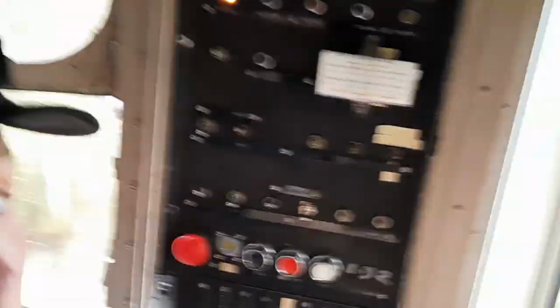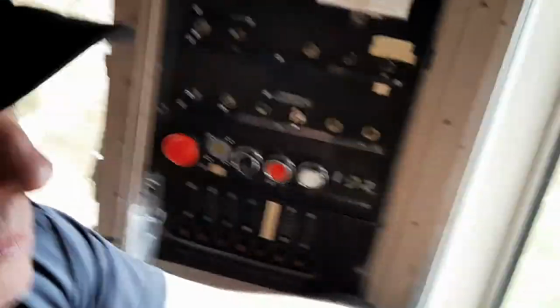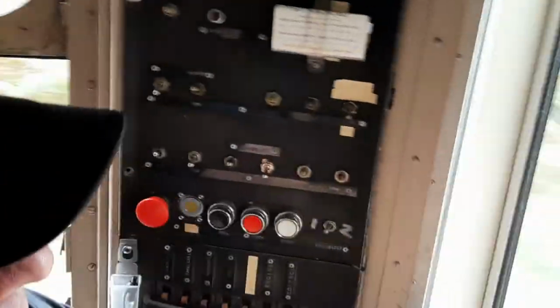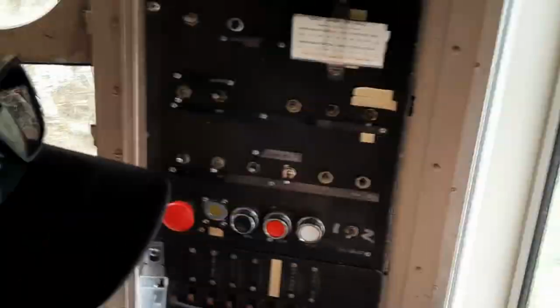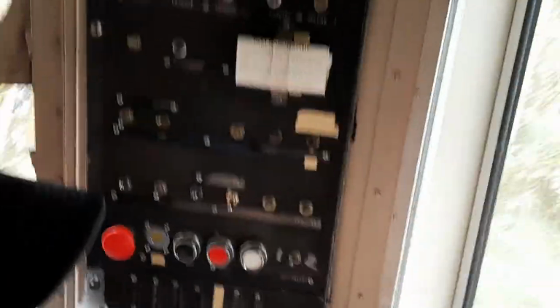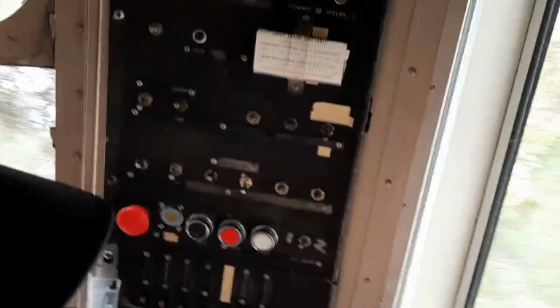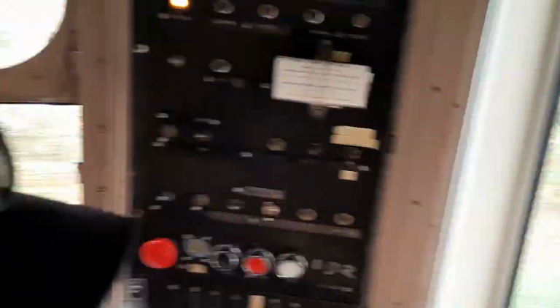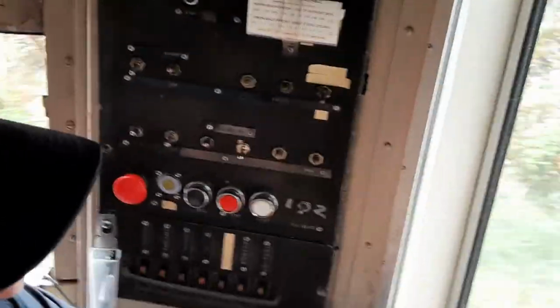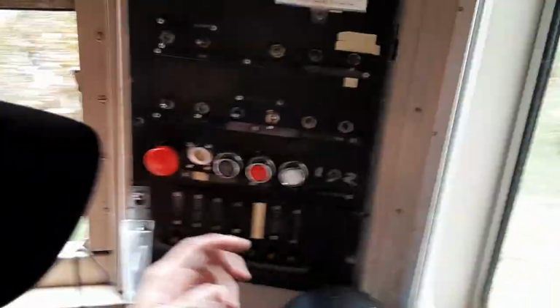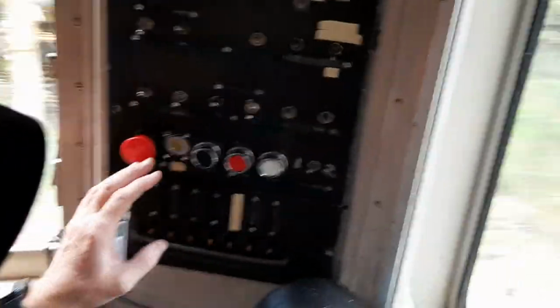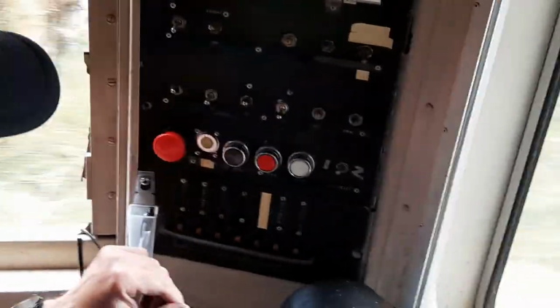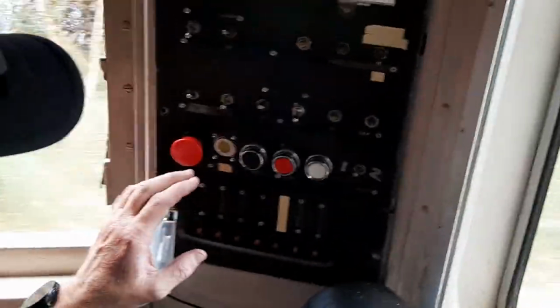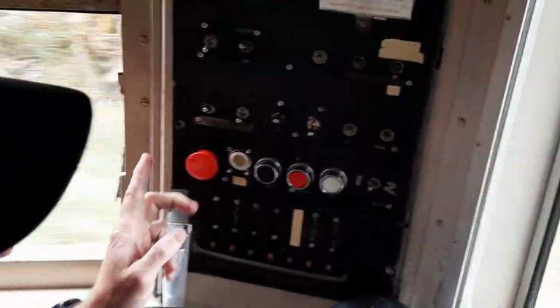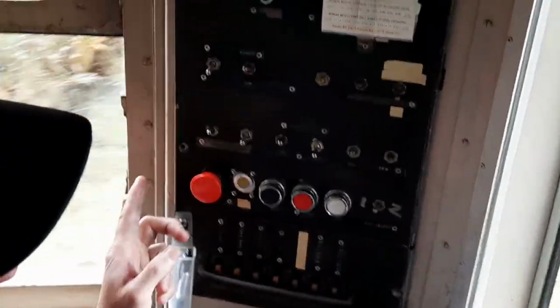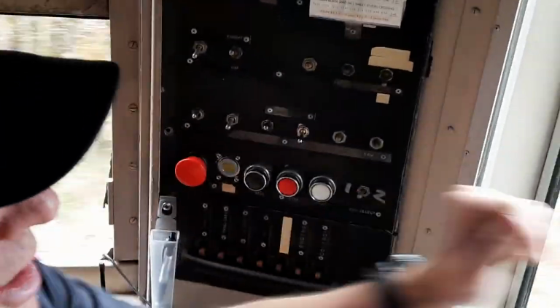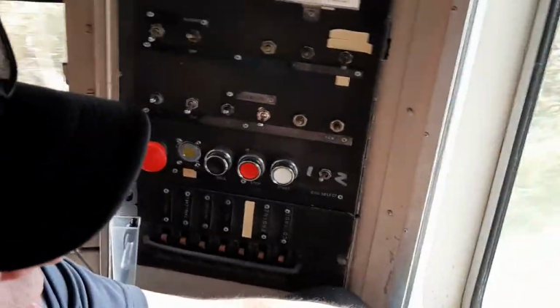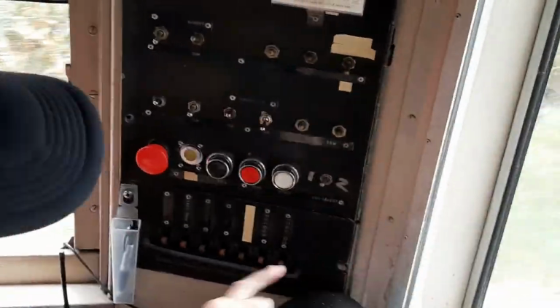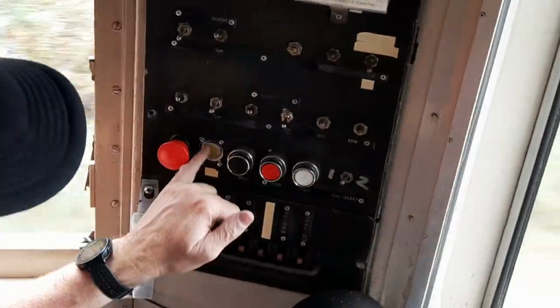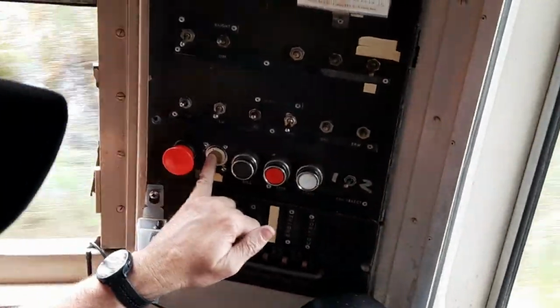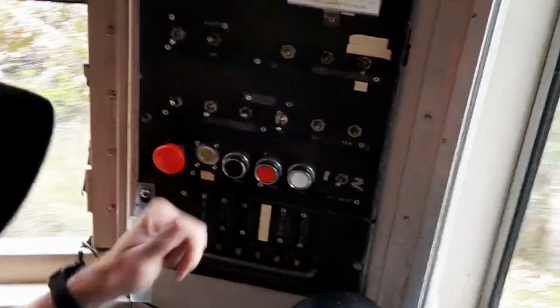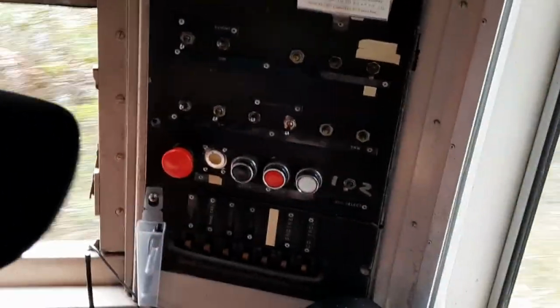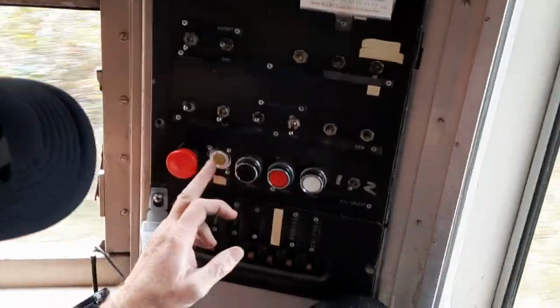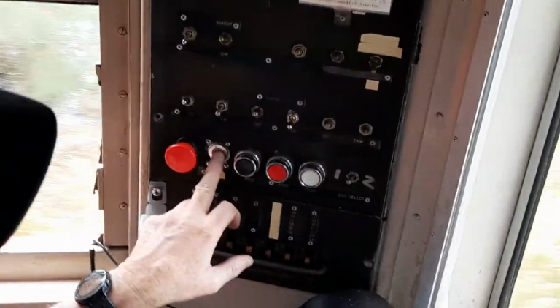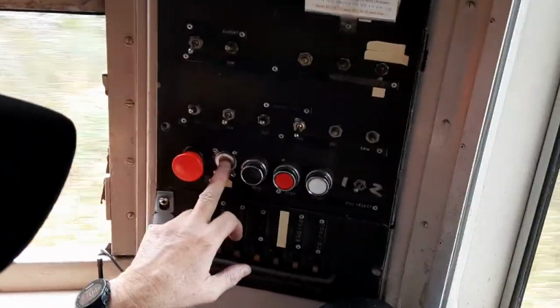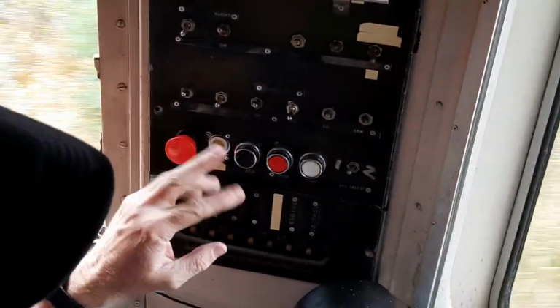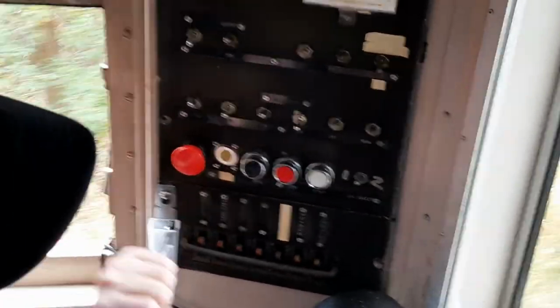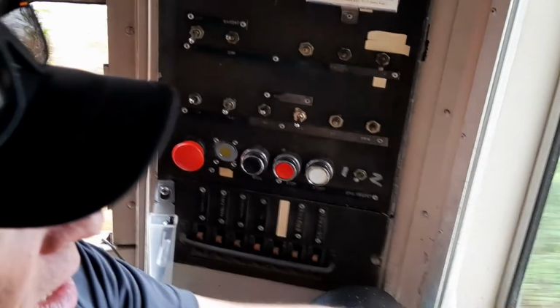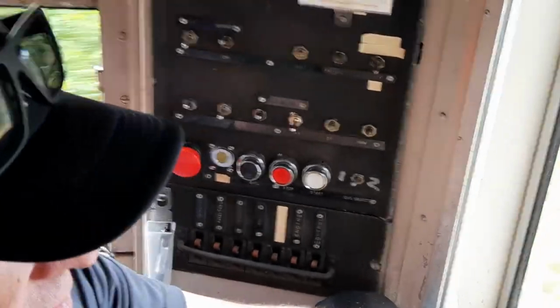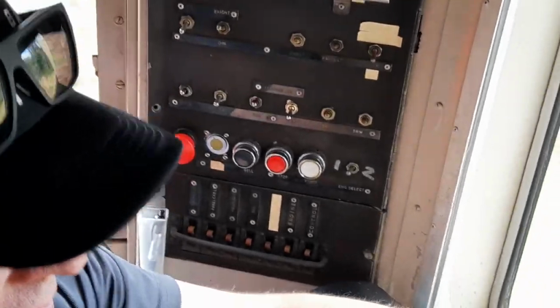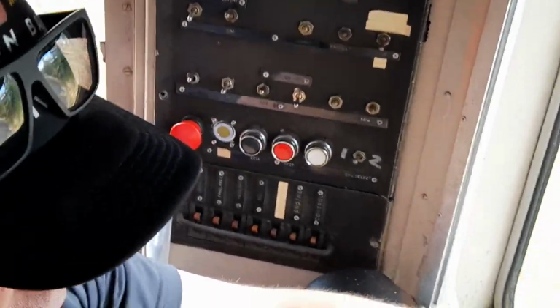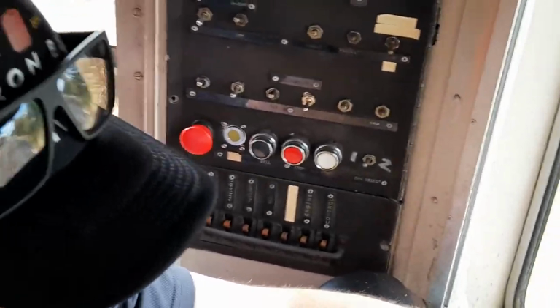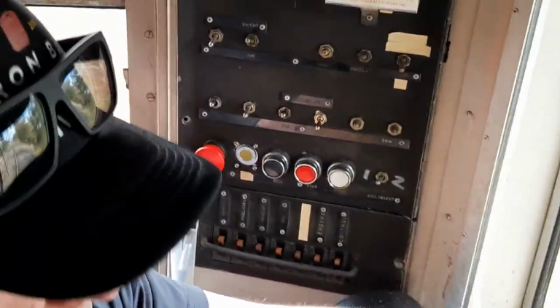Dave, you're pushing a red button. Do you want to tell people what that is? It's a vigilance control. If I don't press that for 30 seconds, a light will come on. Five seconds after the light comes on, a buzzer comes on.